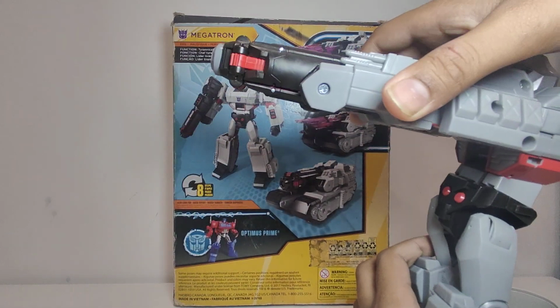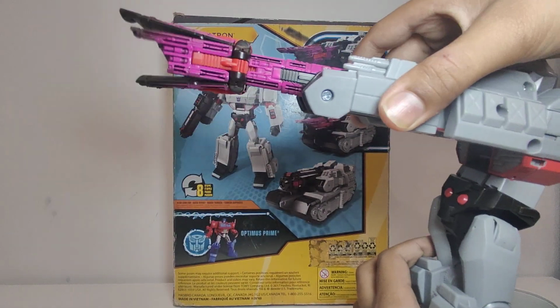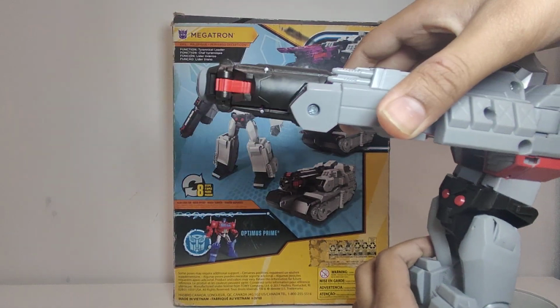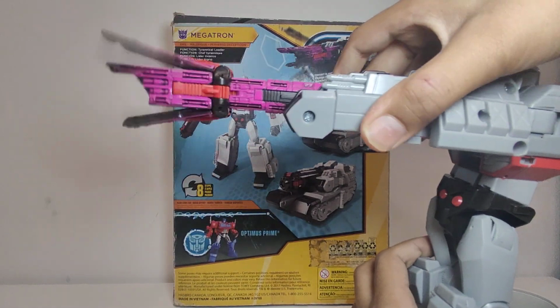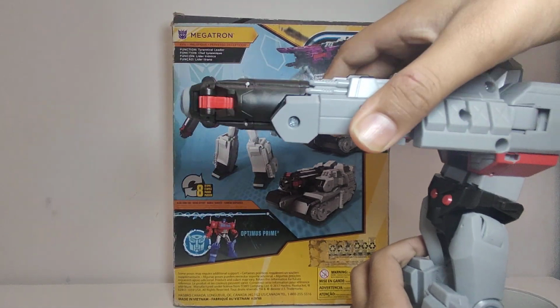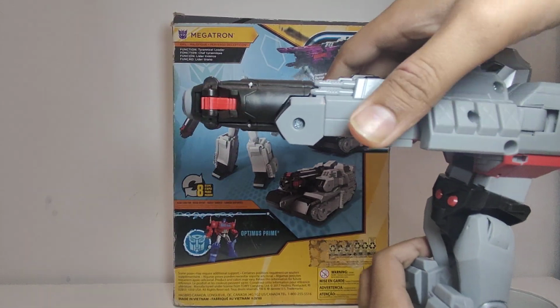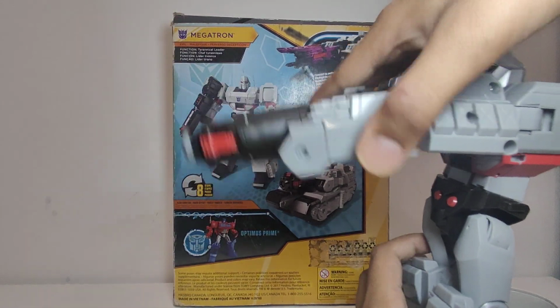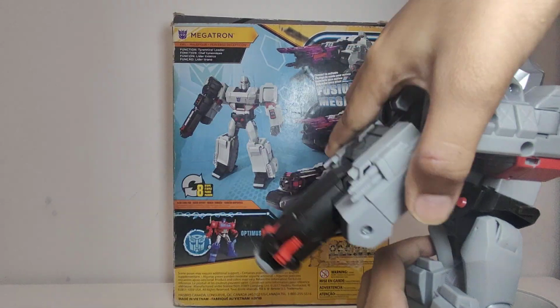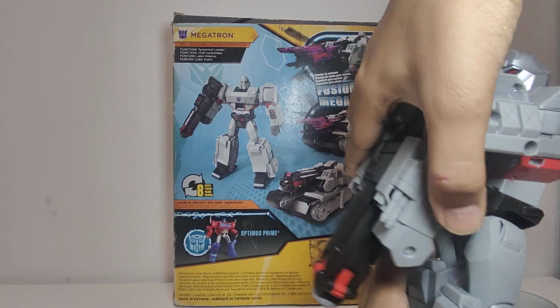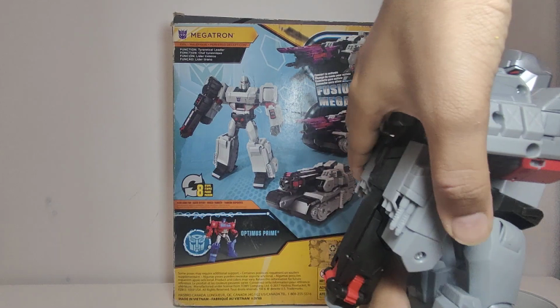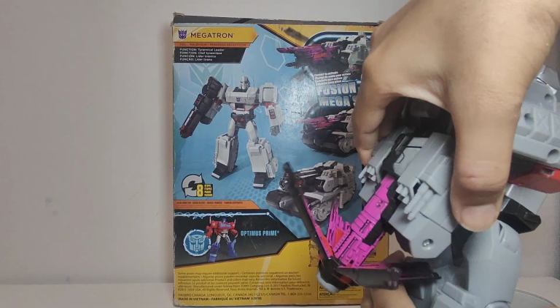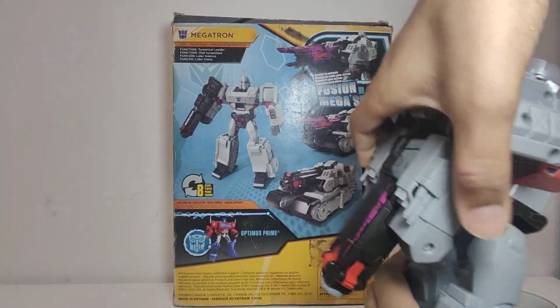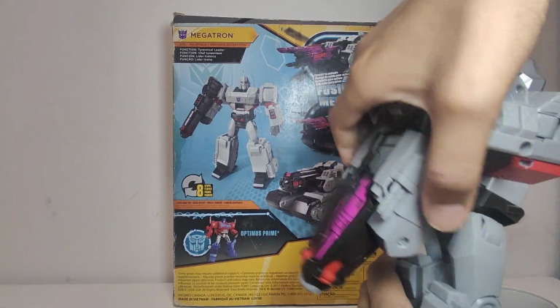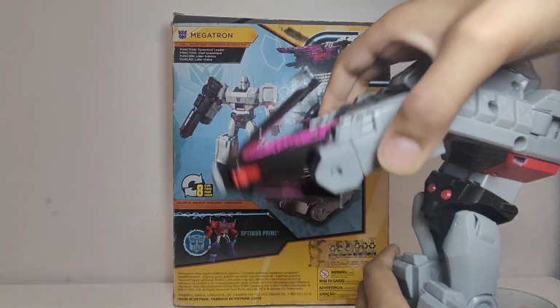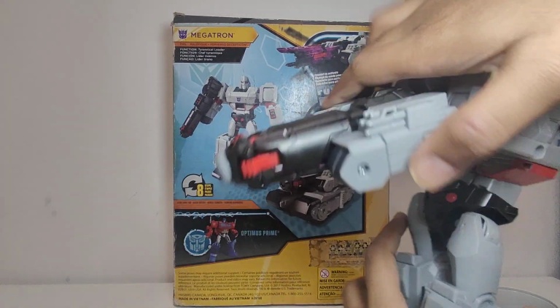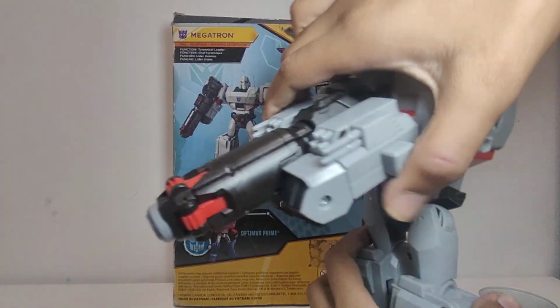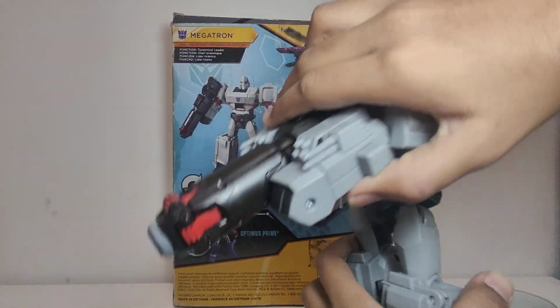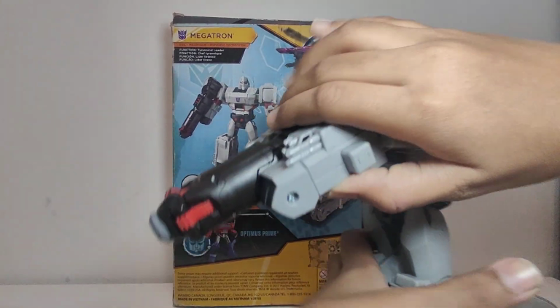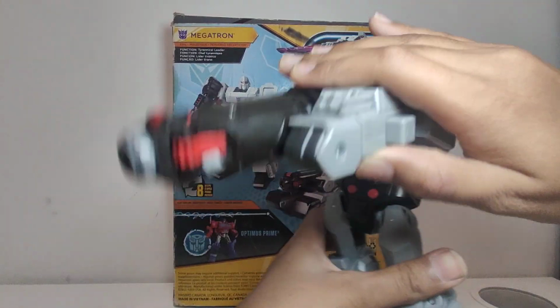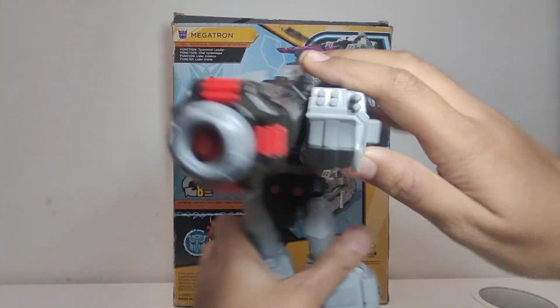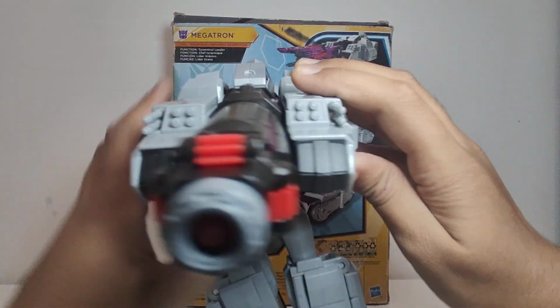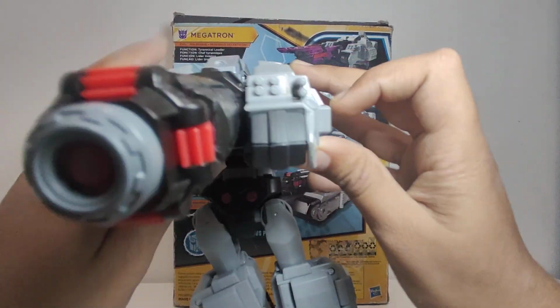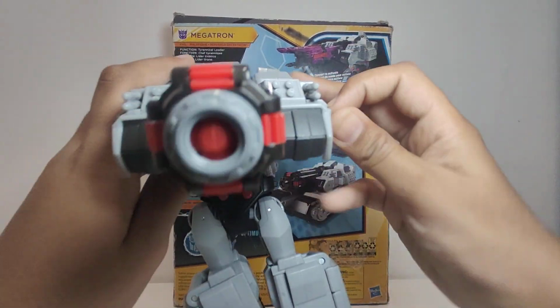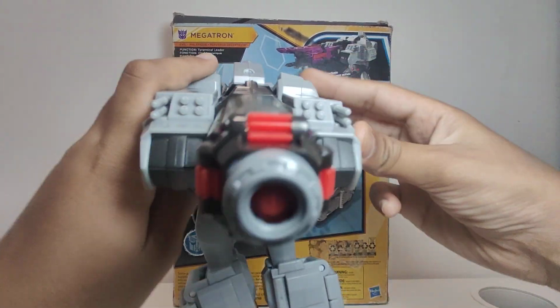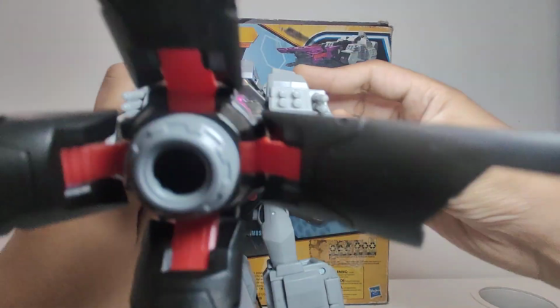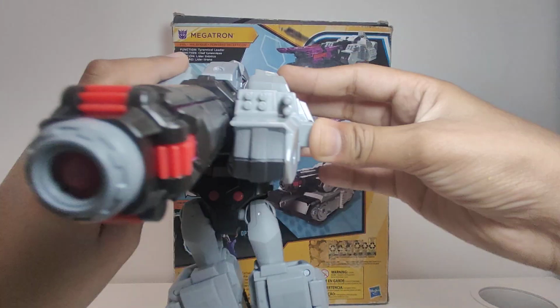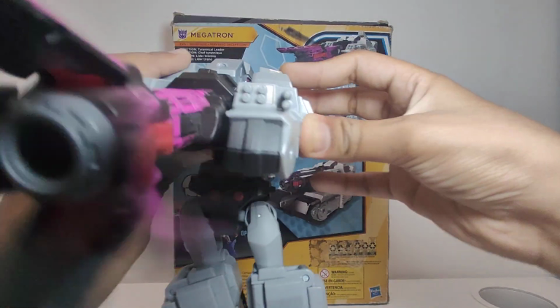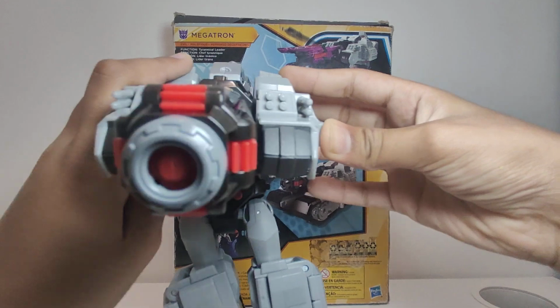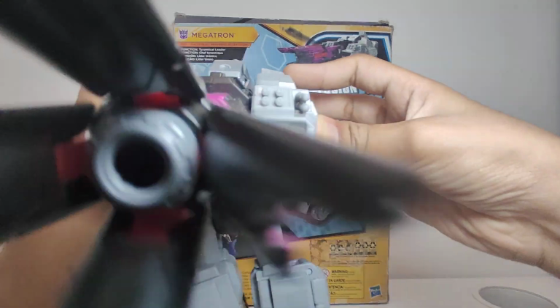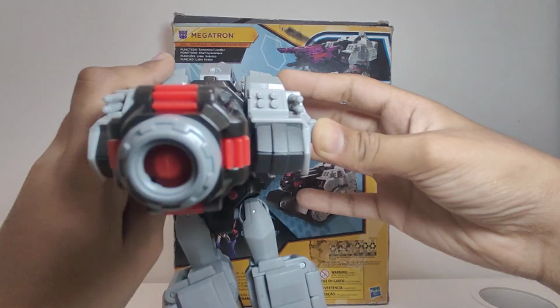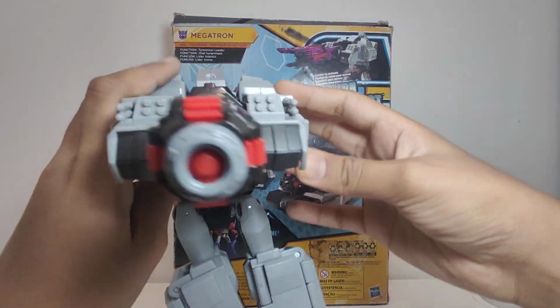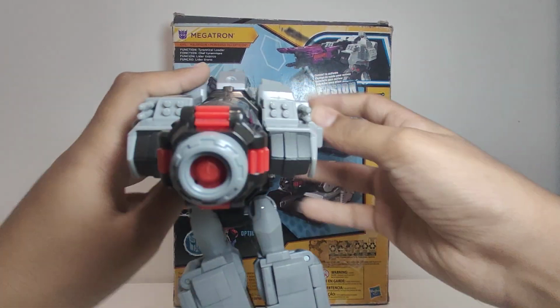One cool action attack! You can do it downwards, and you can even do it on your face like that.